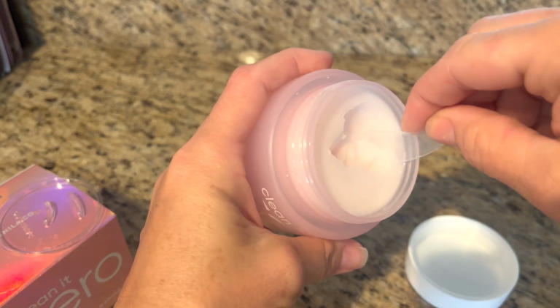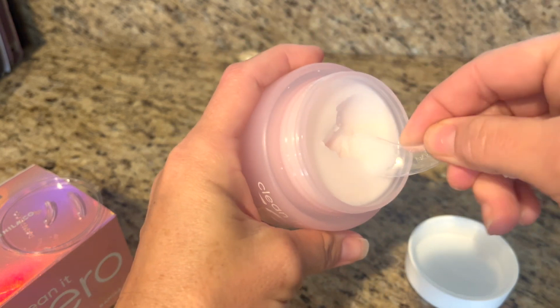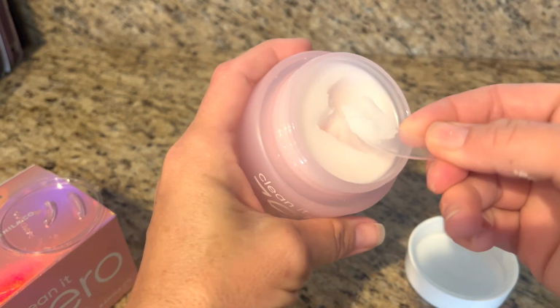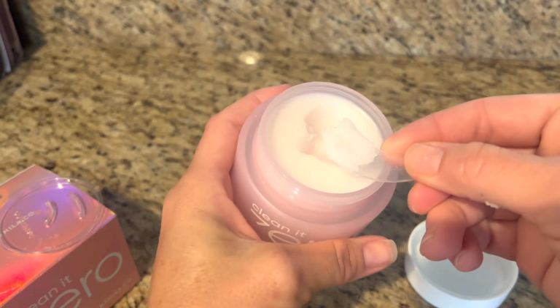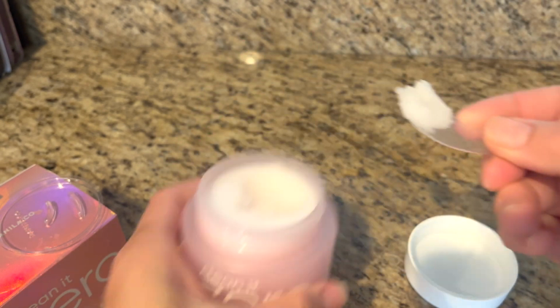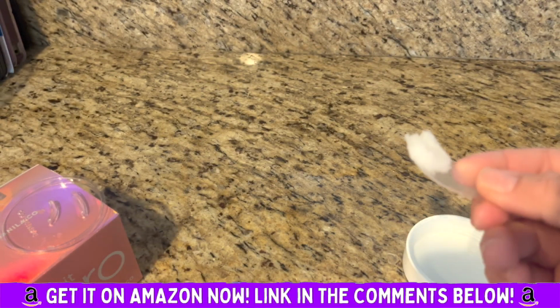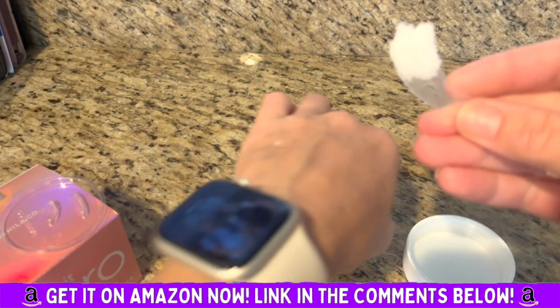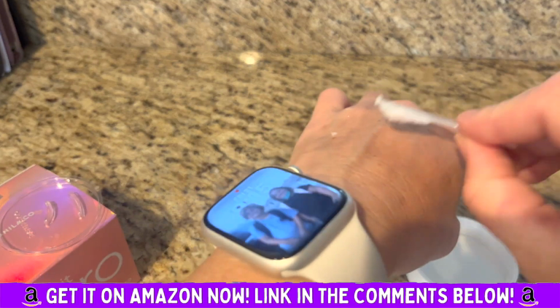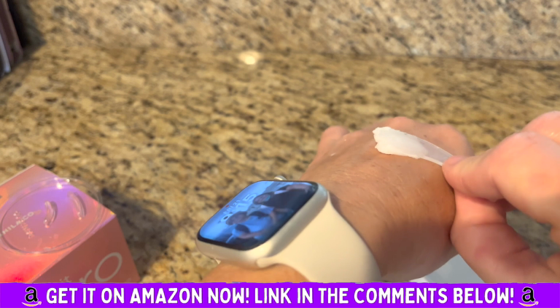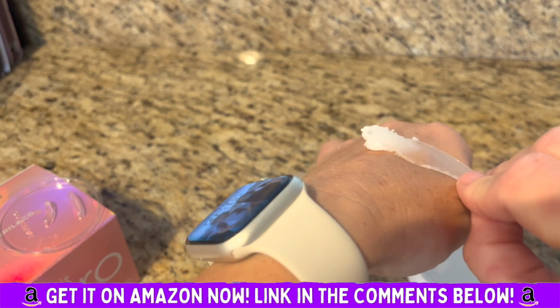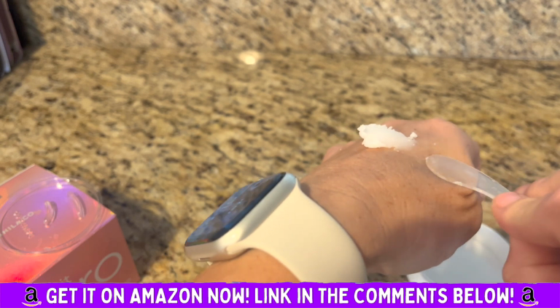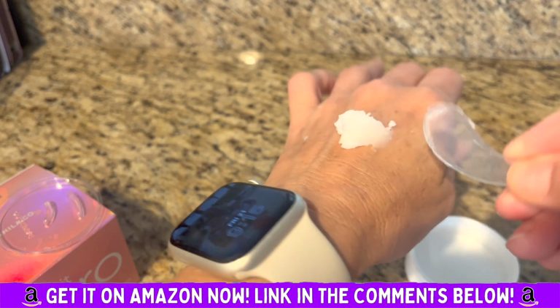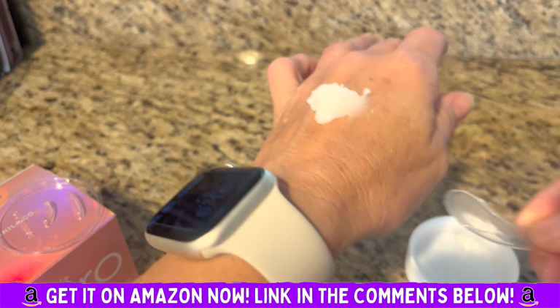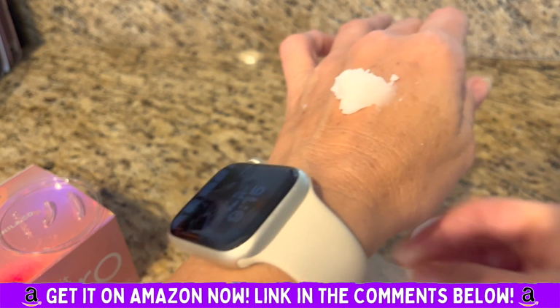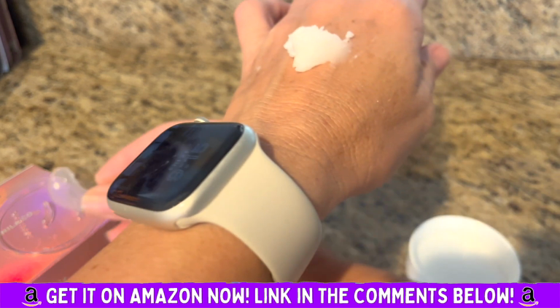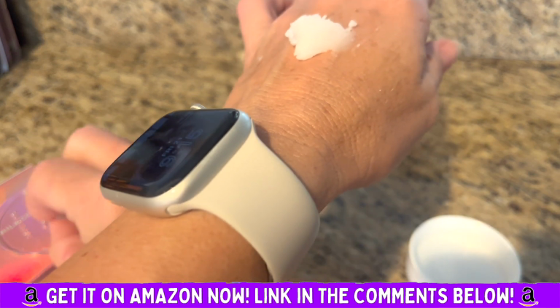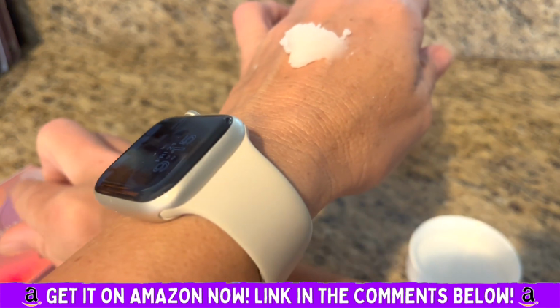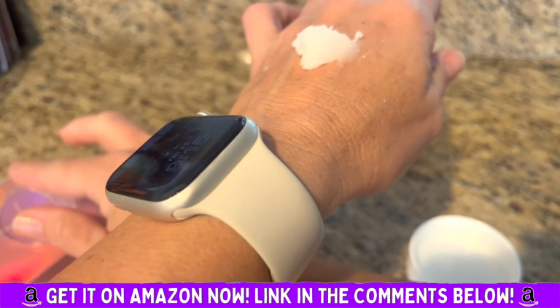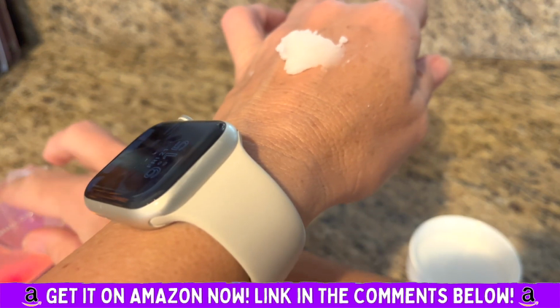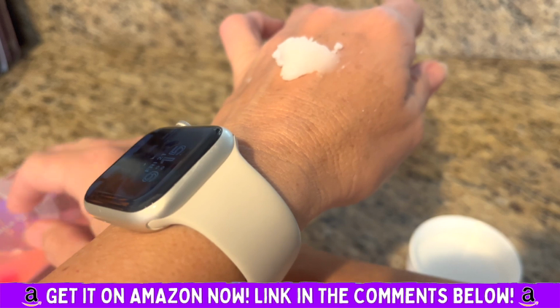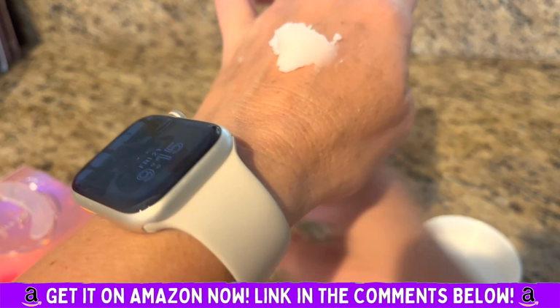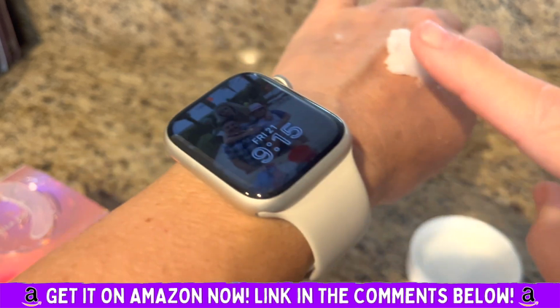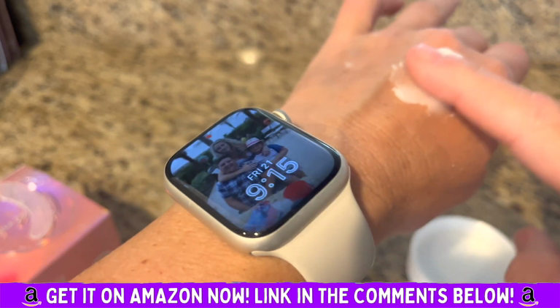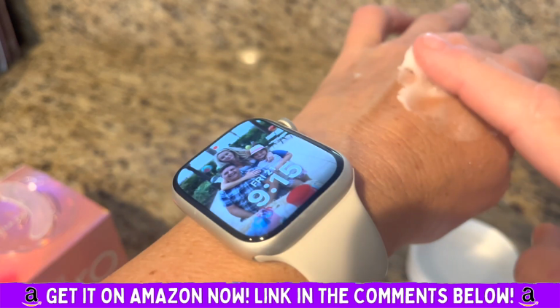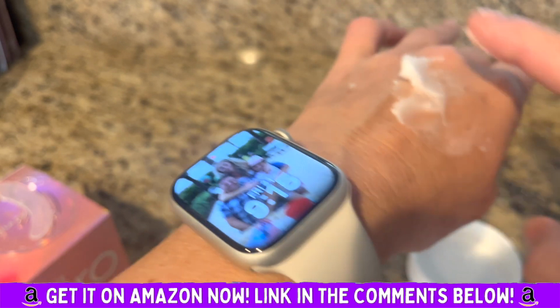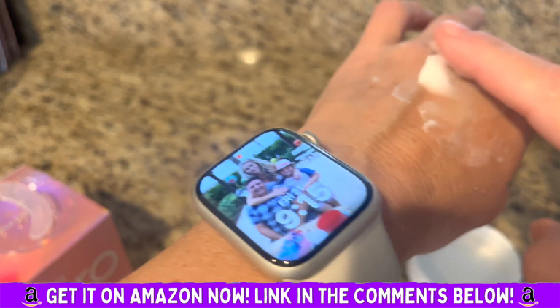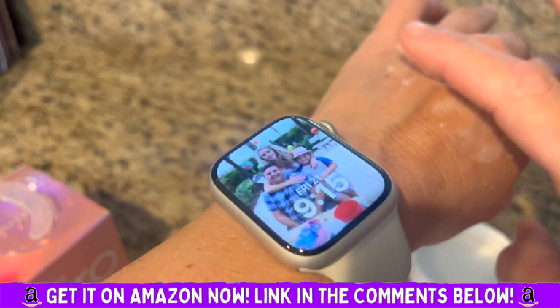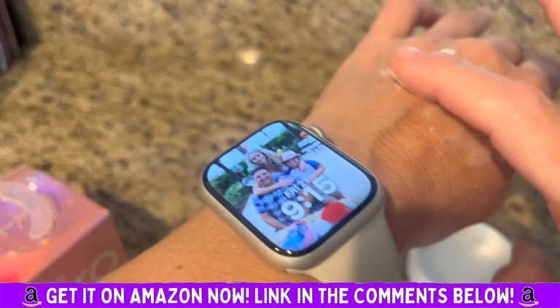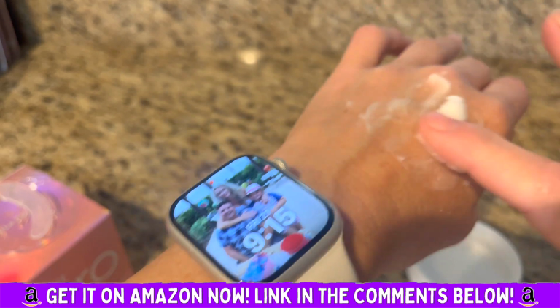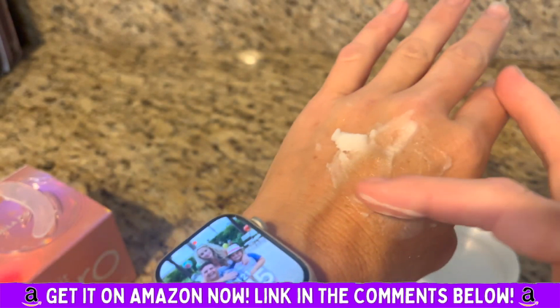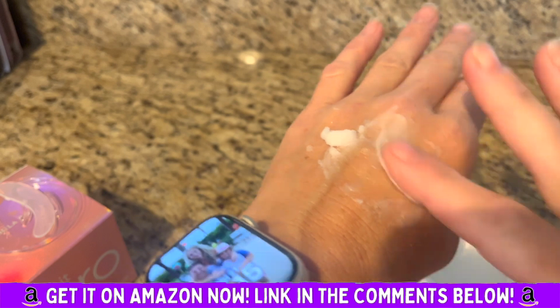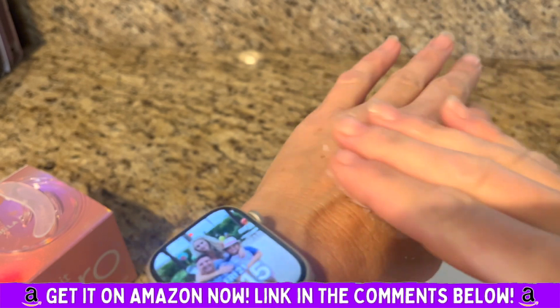It's thick but it removes all of your makeup. I used it on waterproof eye makeup. It leaves your face soft. It's not harsh at all. It's not drying.